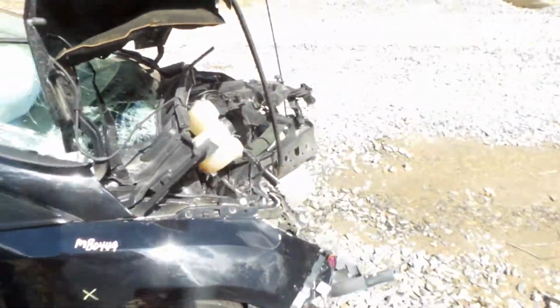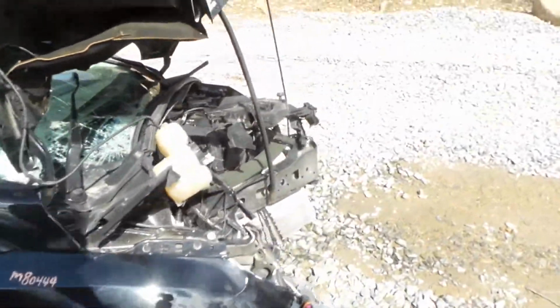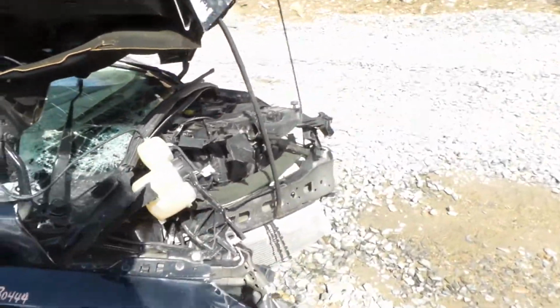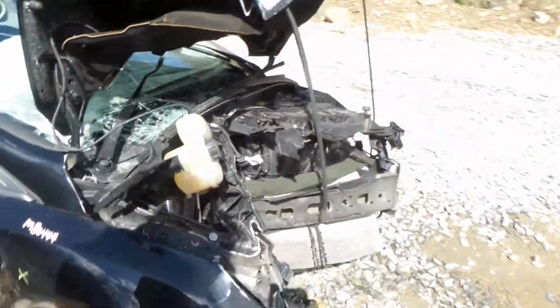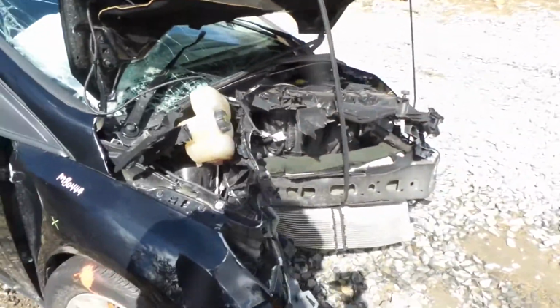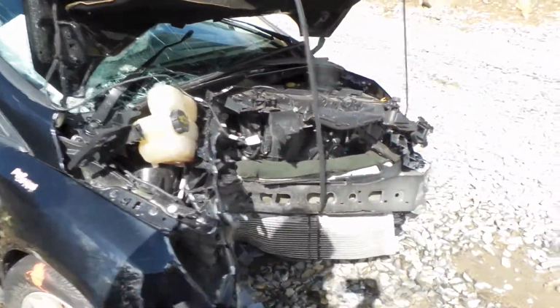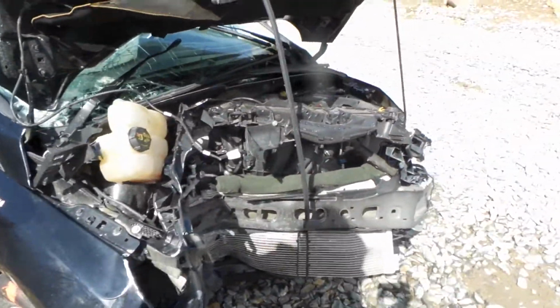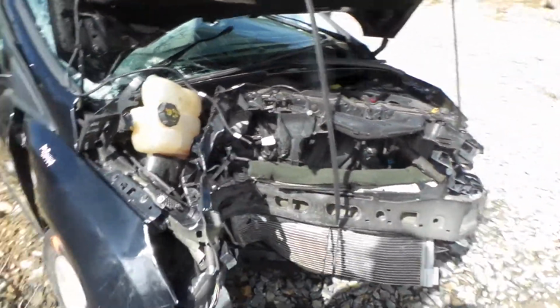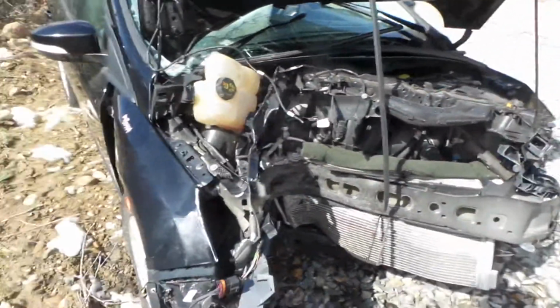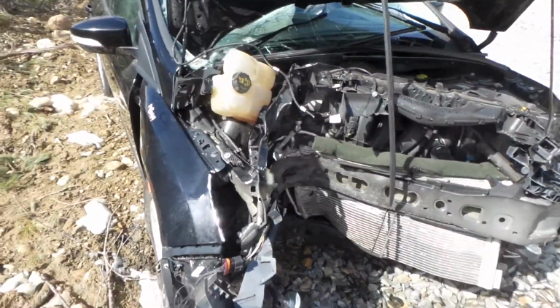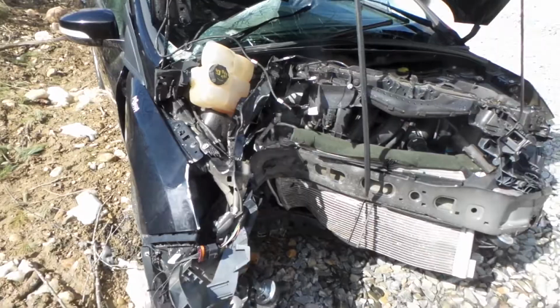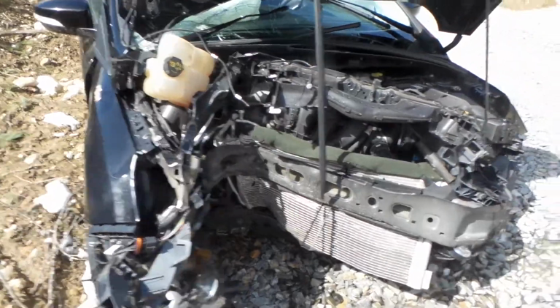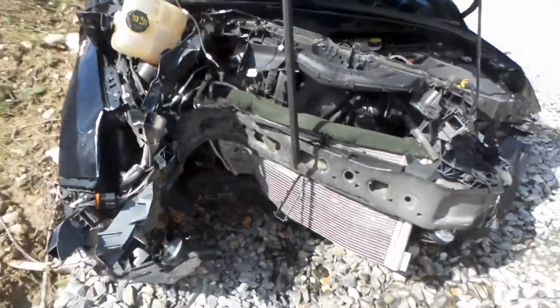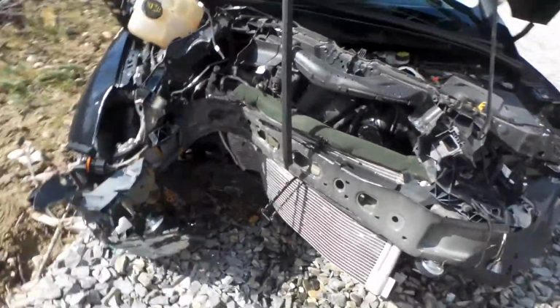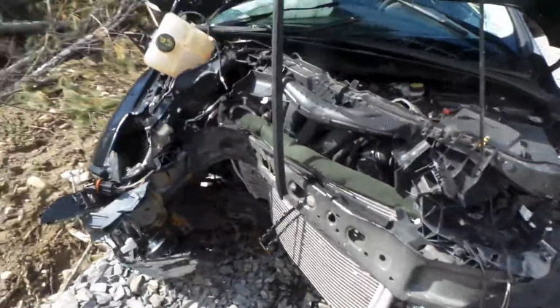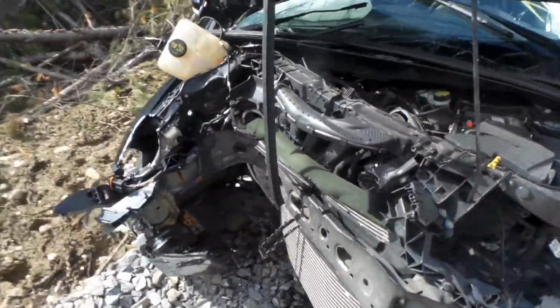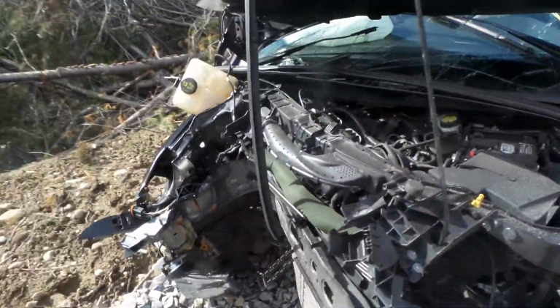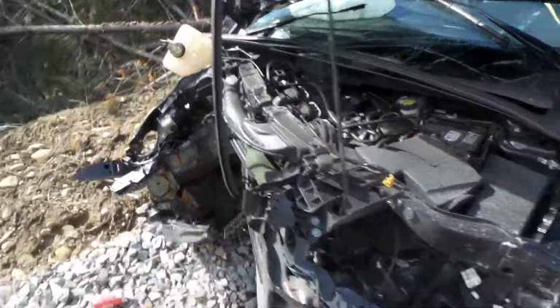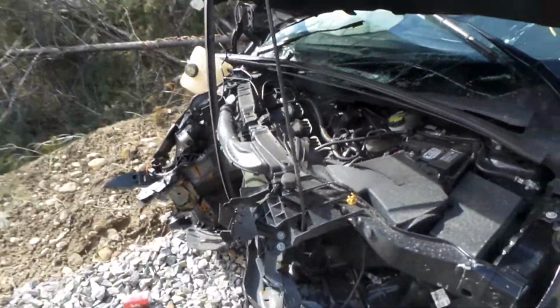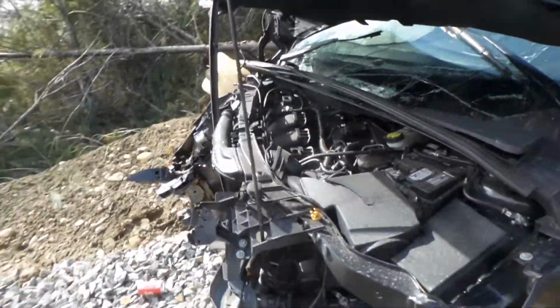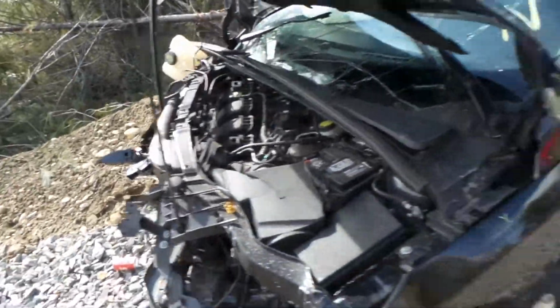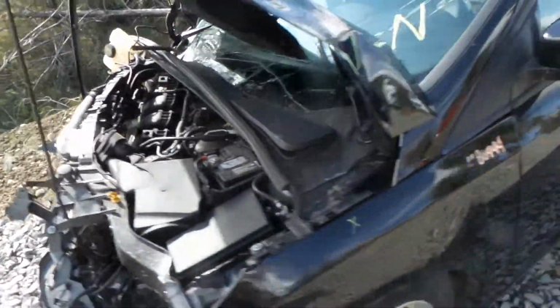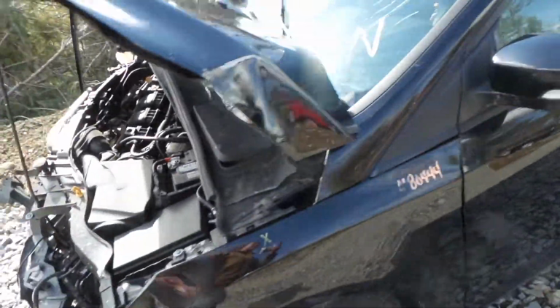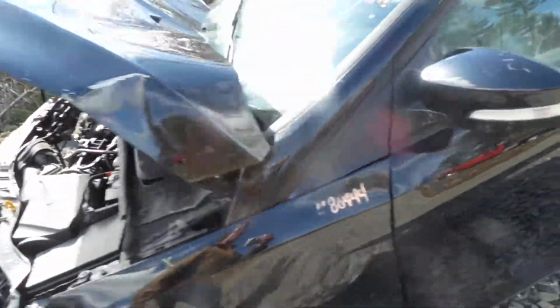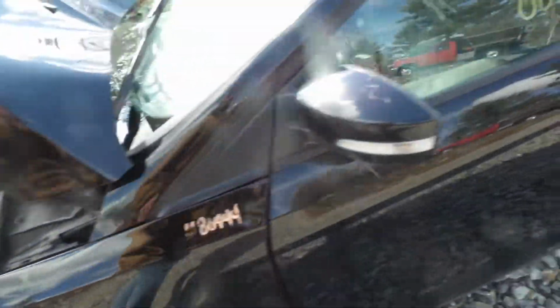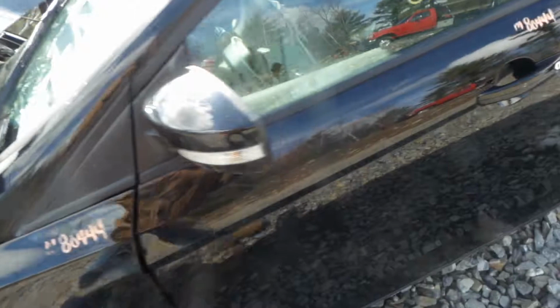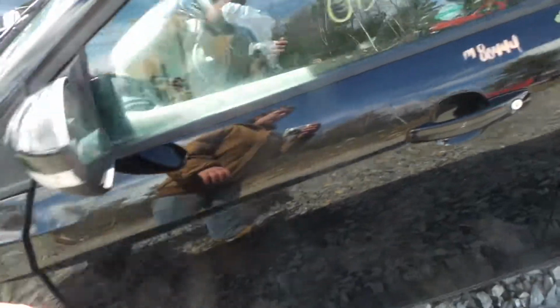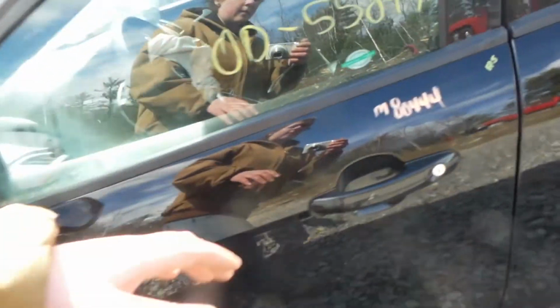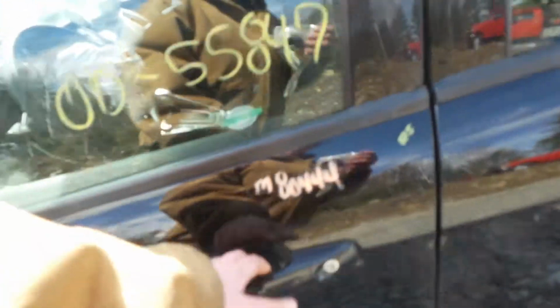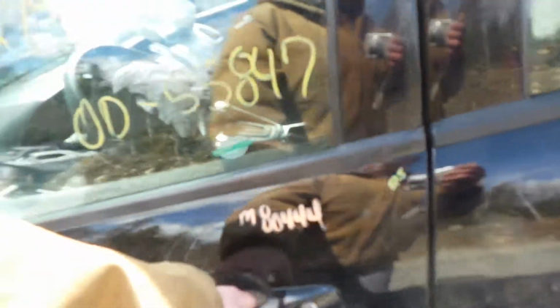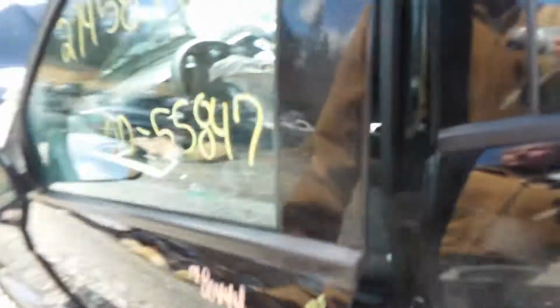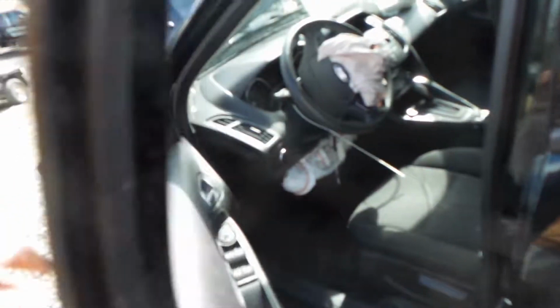This has a 2.0 liter engine that we cannot run at this time because of the way the vehicle is hit. It has a mileage of 55,000 and an automatic transmission.